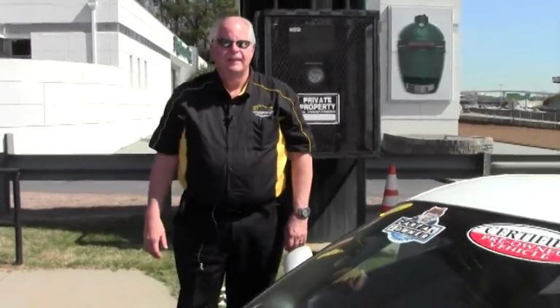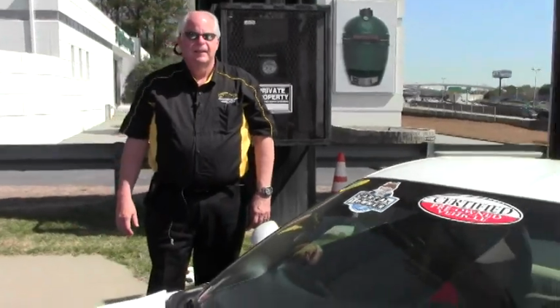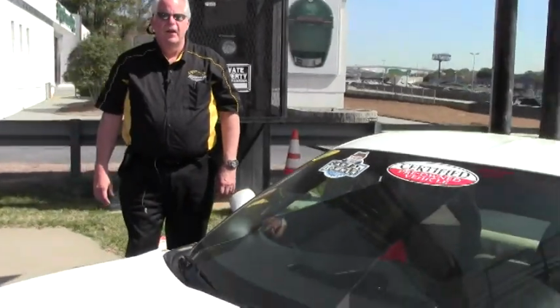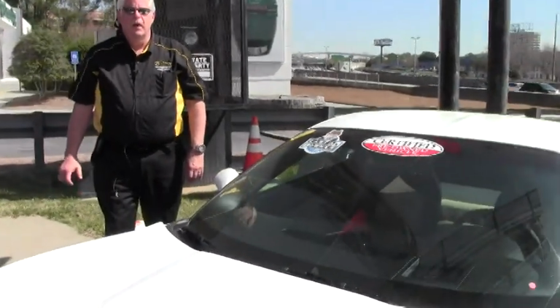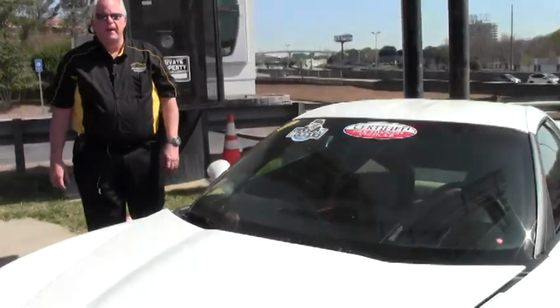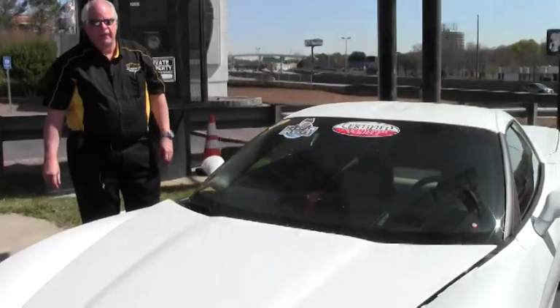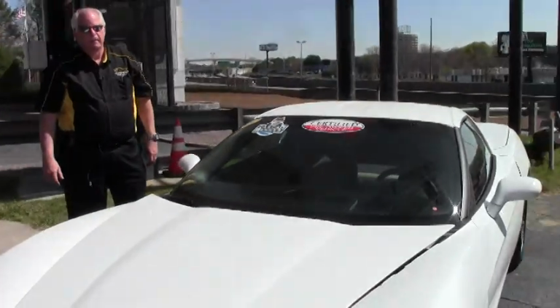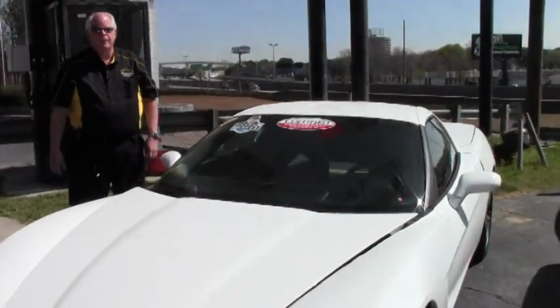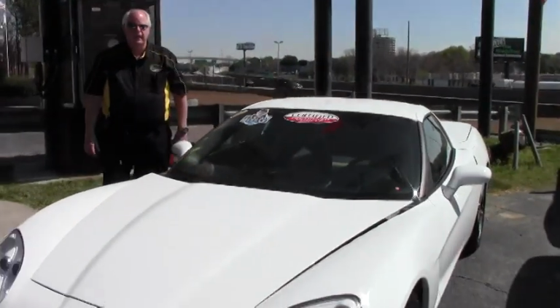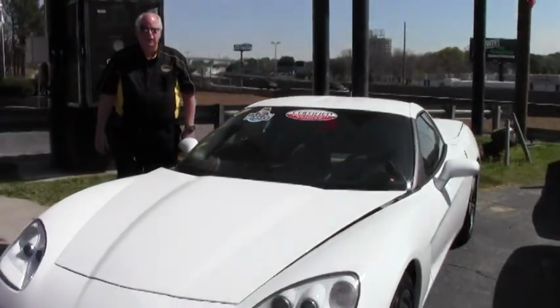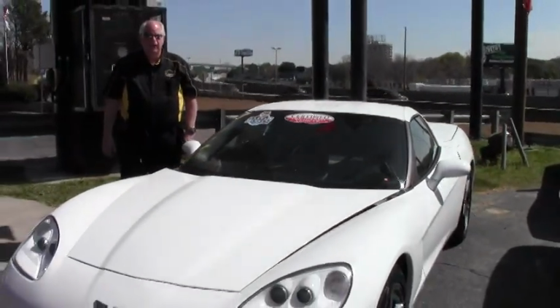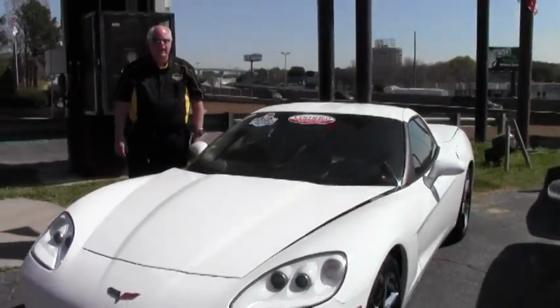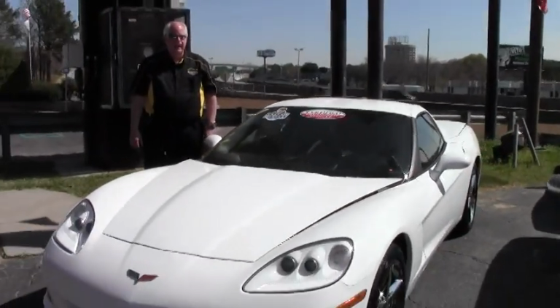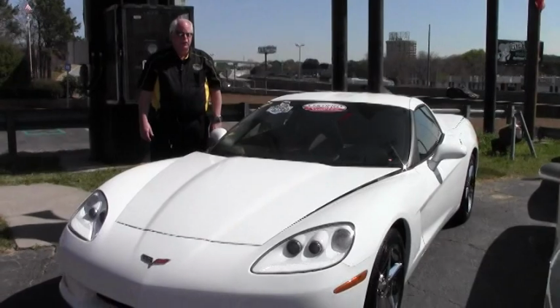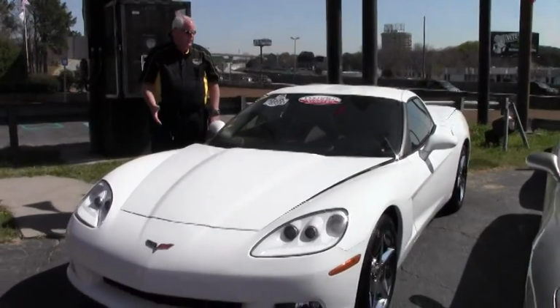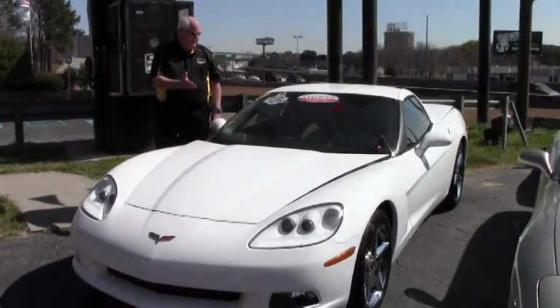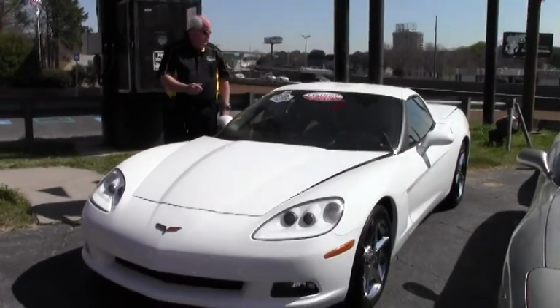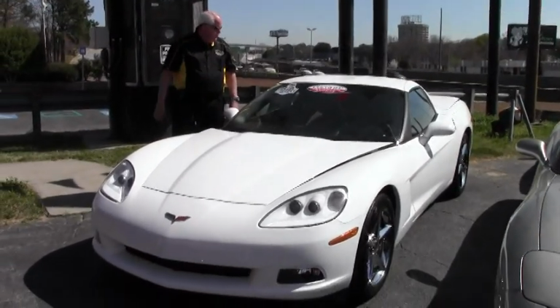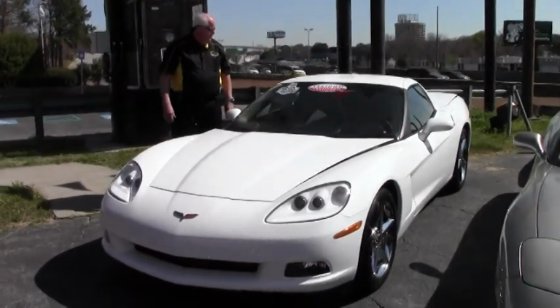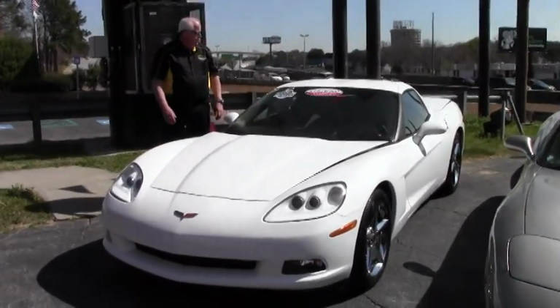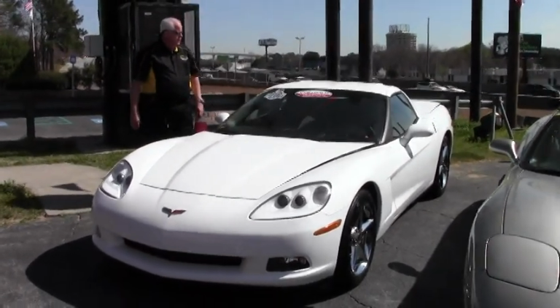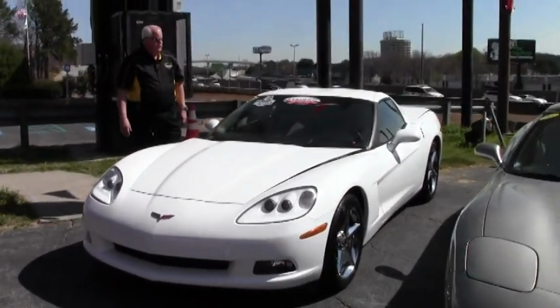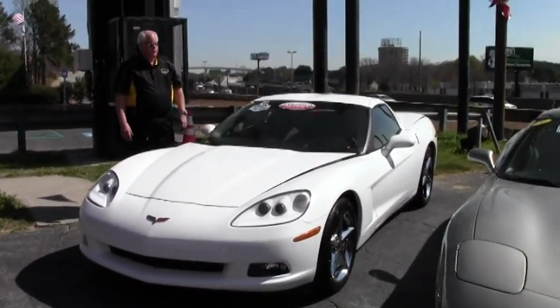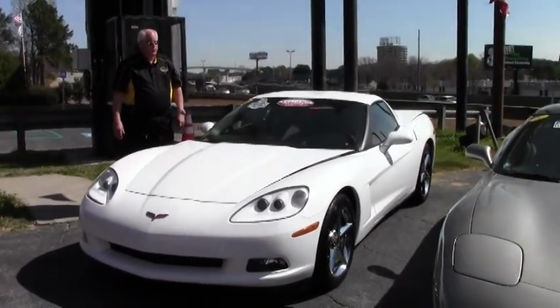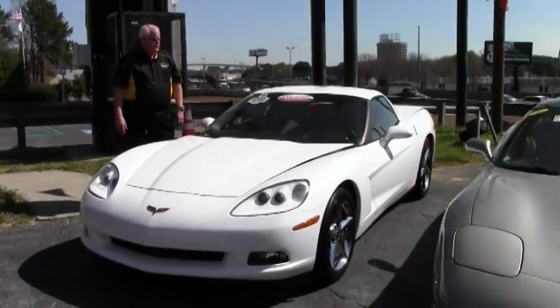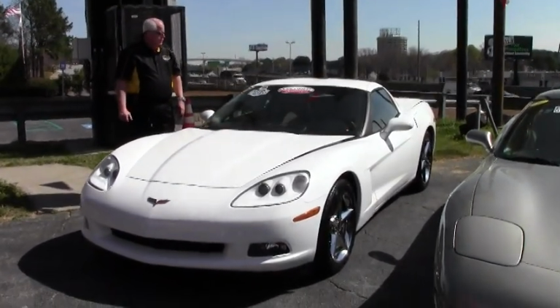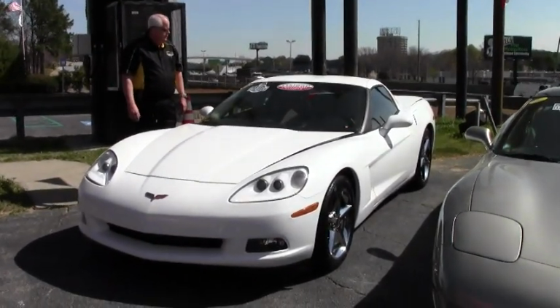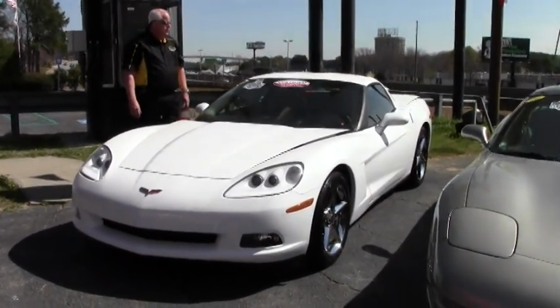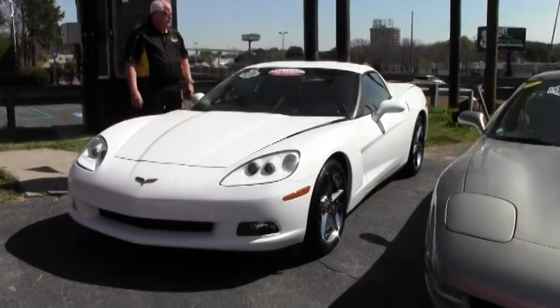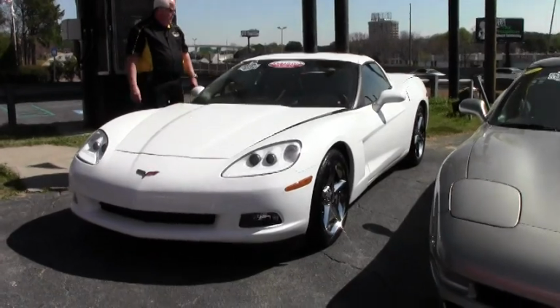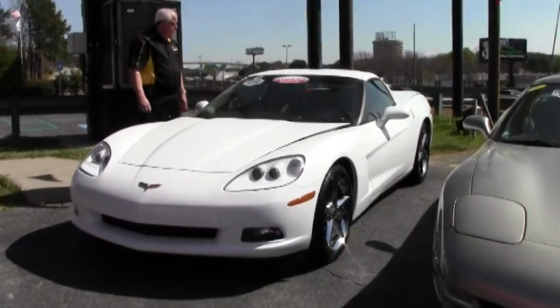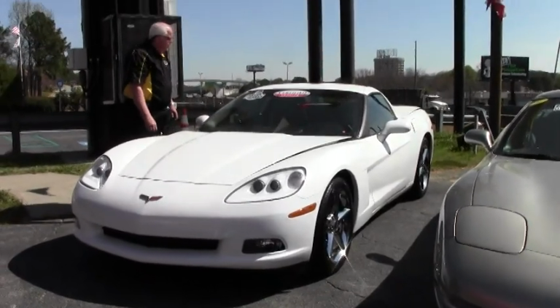Hello and welcome to Buy a Vet. My name is Rick Engel and I'd like to show you today this beautiful 2011 3LT Targa Top Corvette.